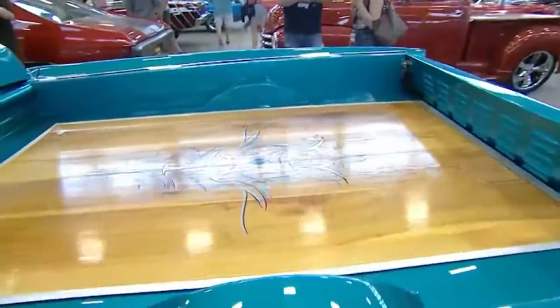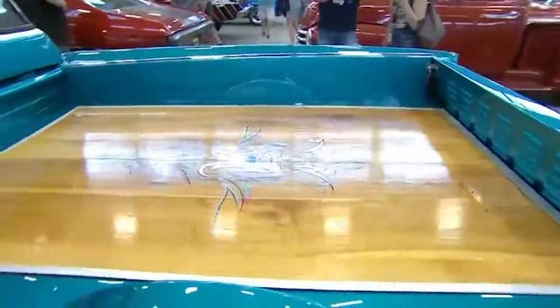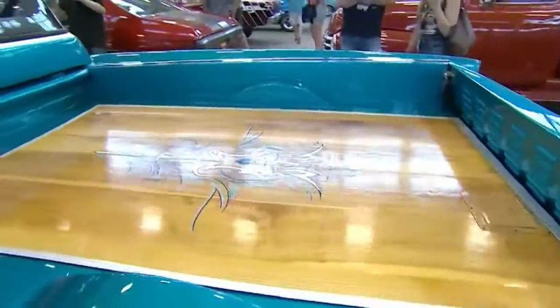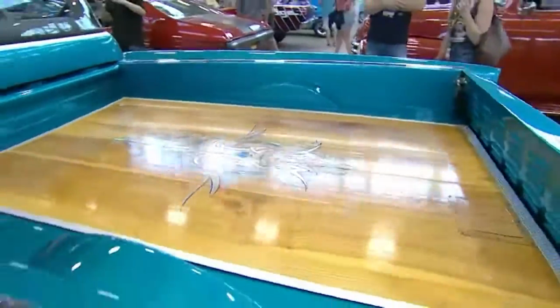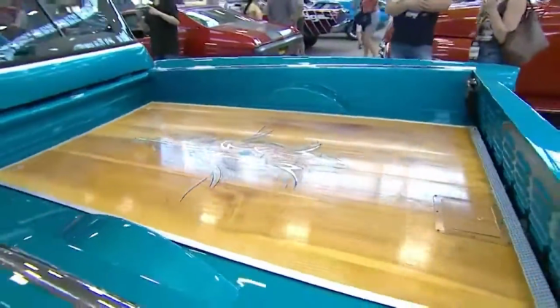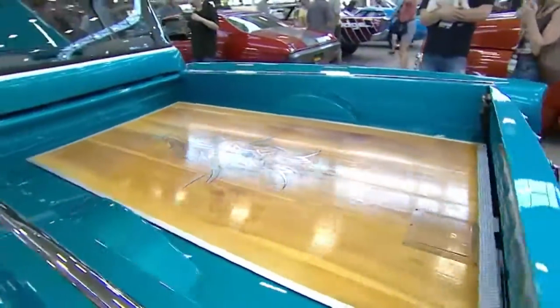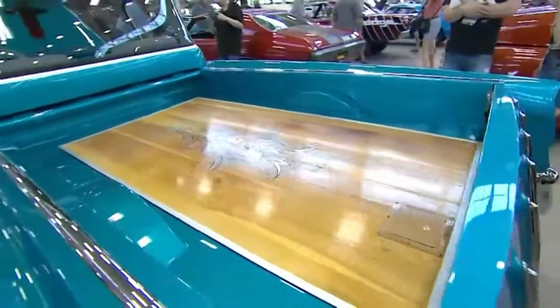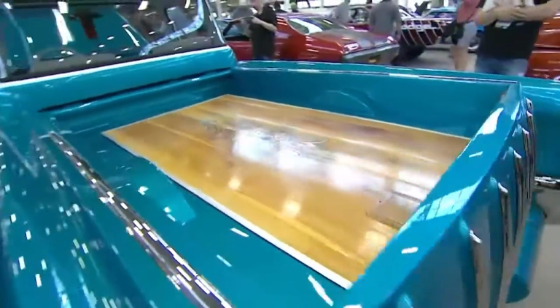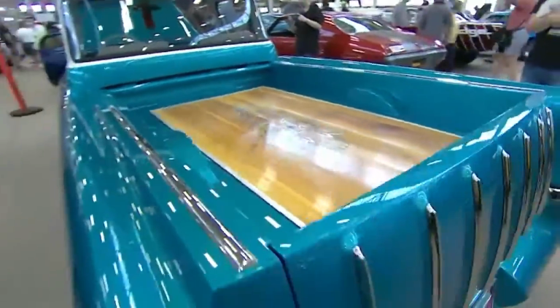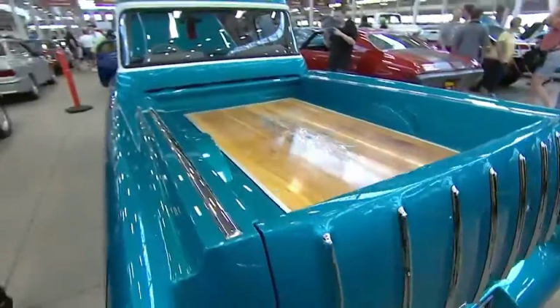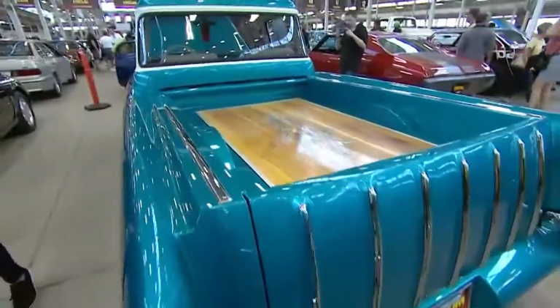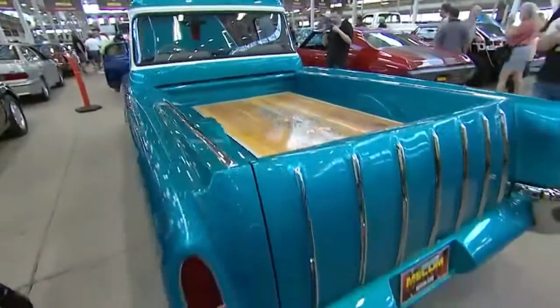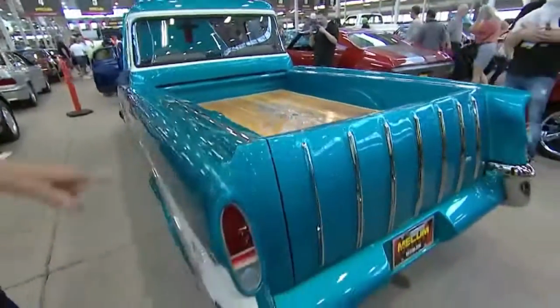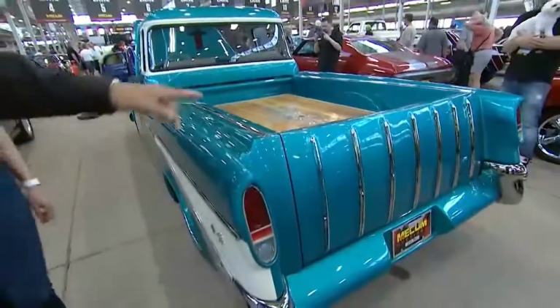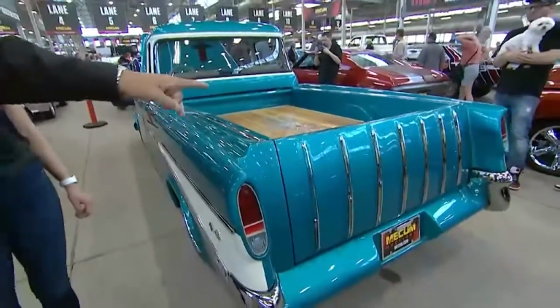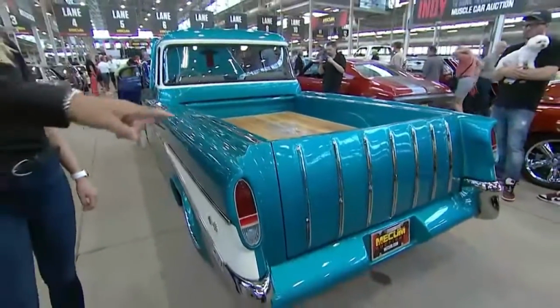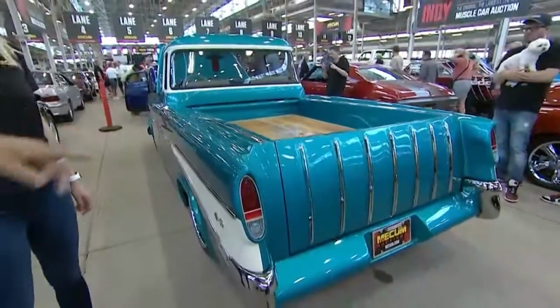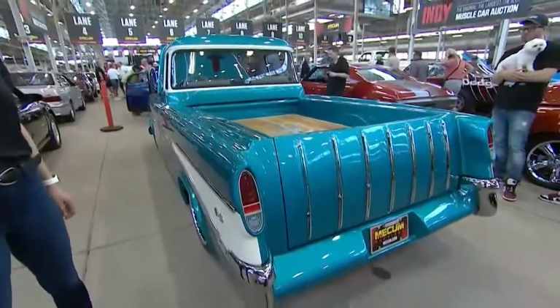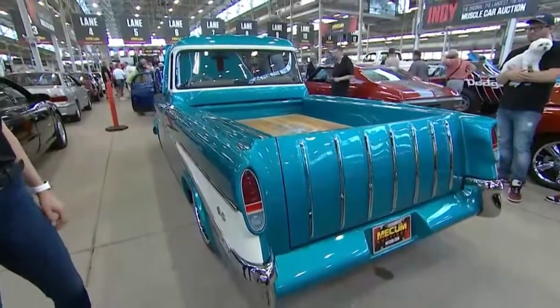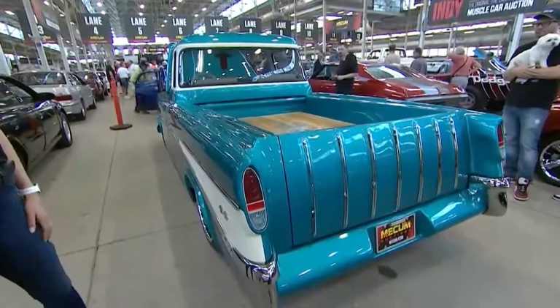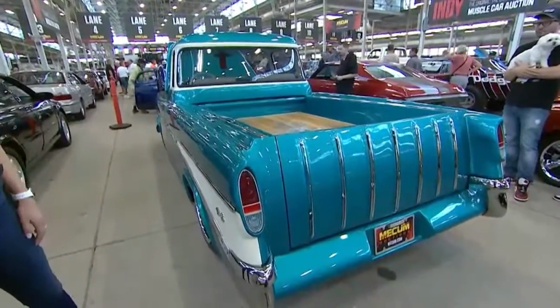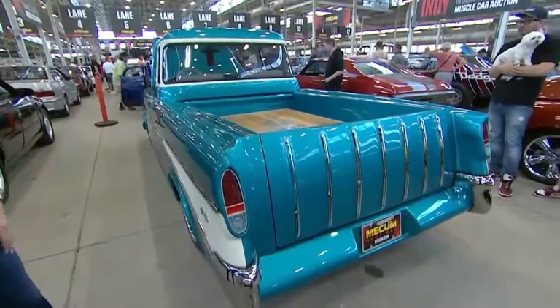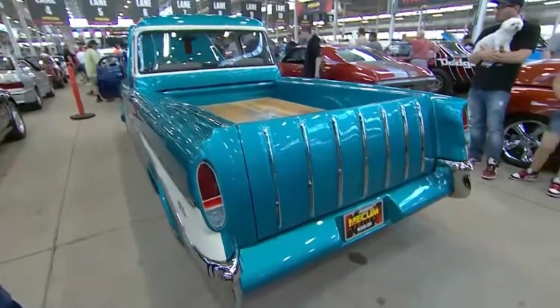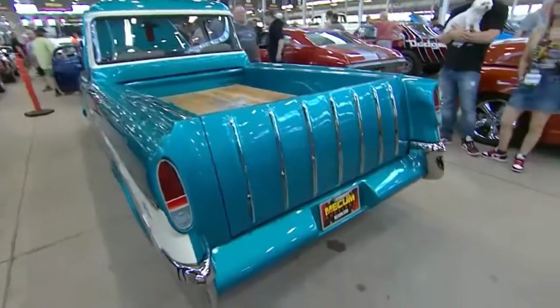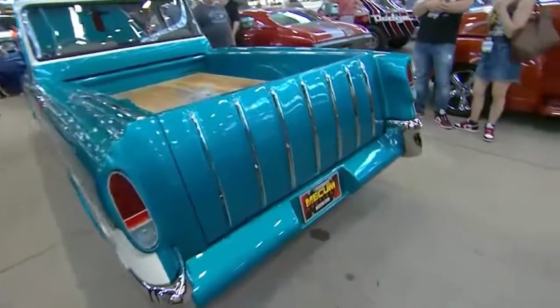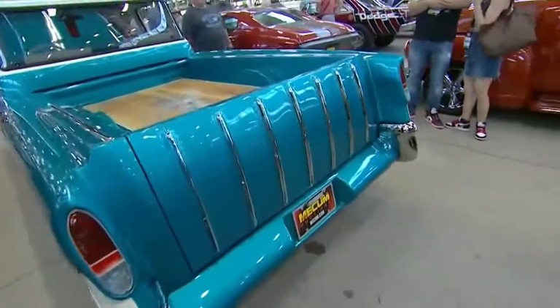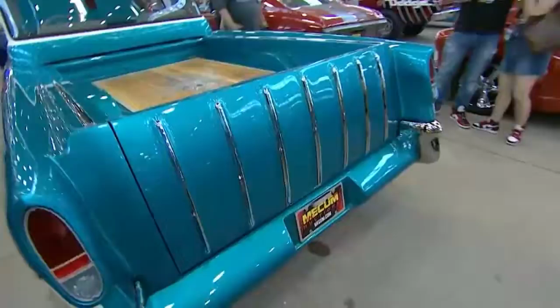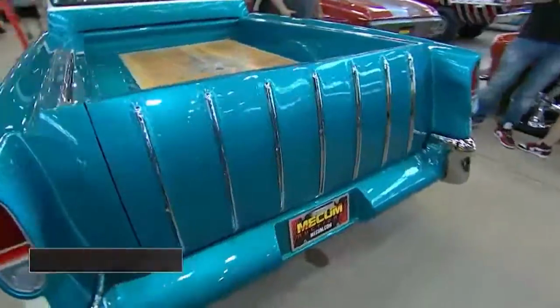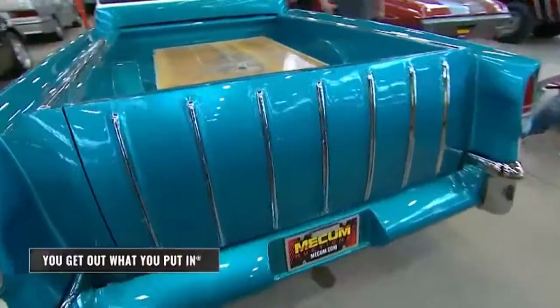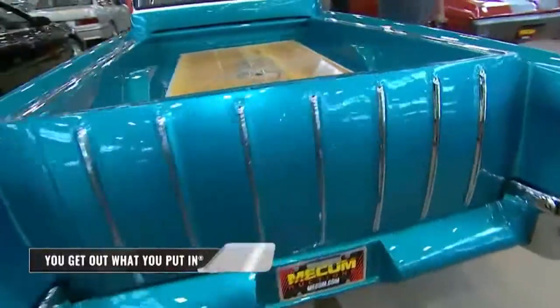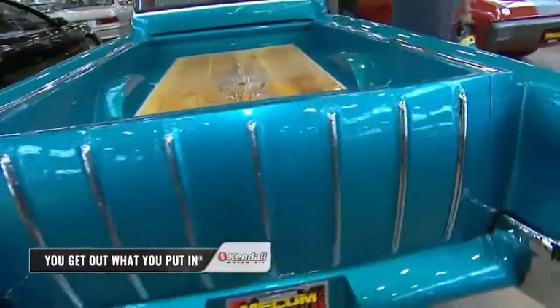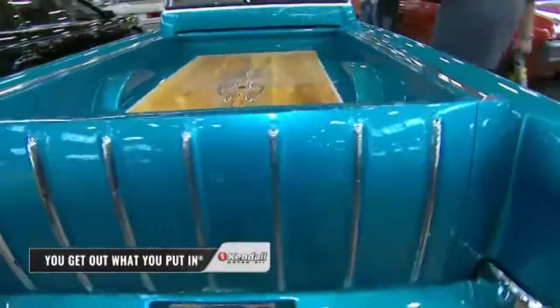And the side of the truck — this is a 1957 Bel Air Tribute and a Nomad tailgate. I could go on and on, but this is a Kendall Good Stuff Pick here in Indy.